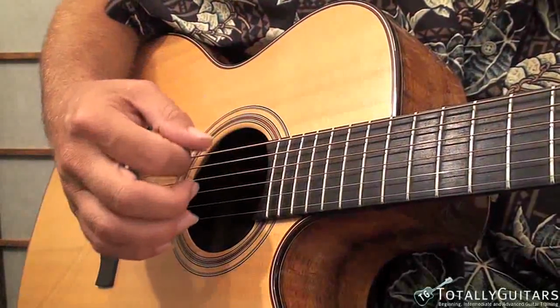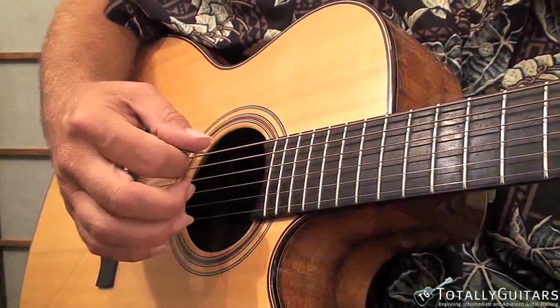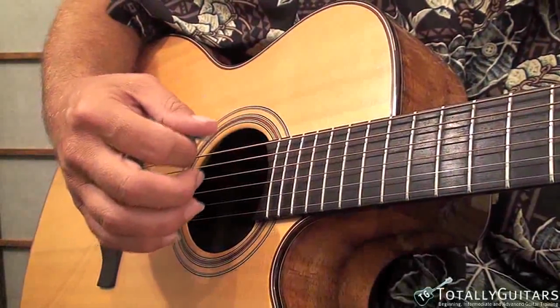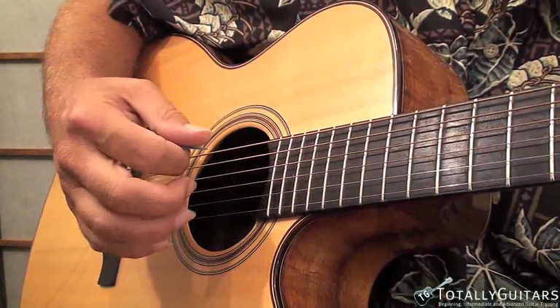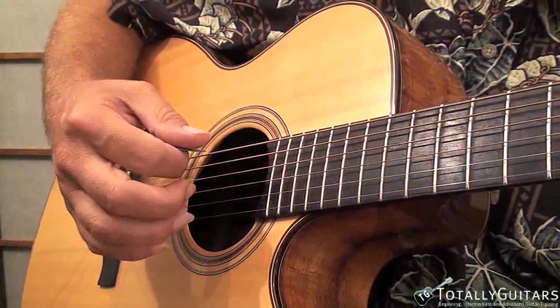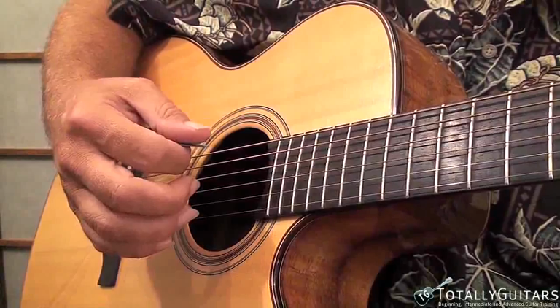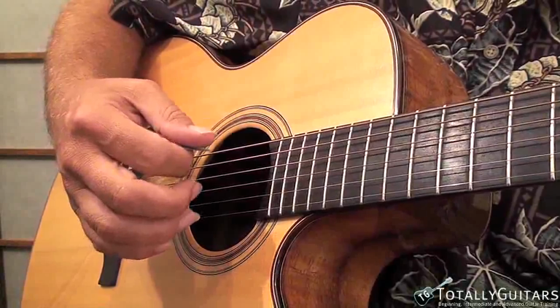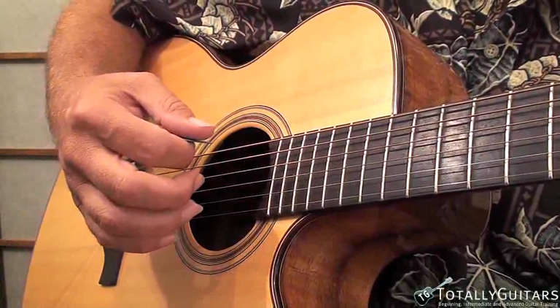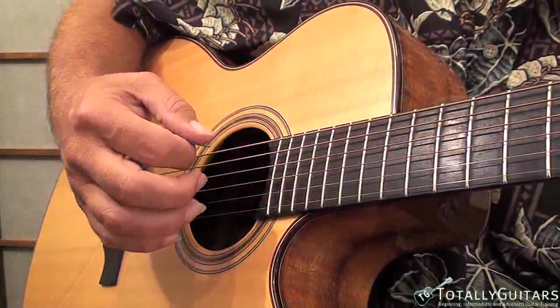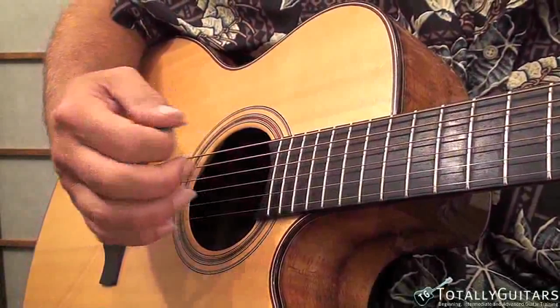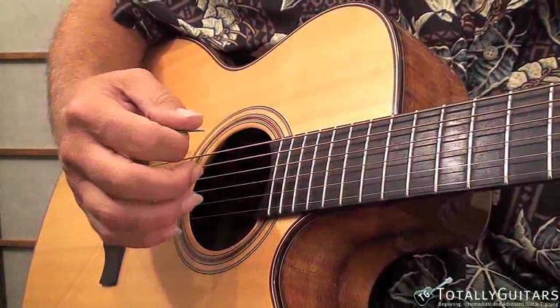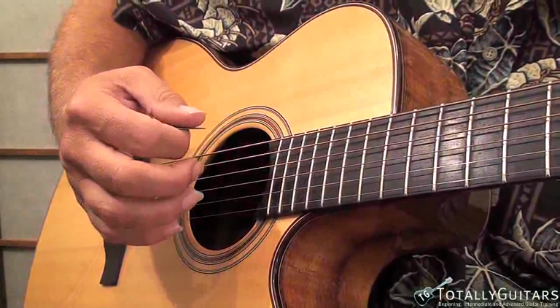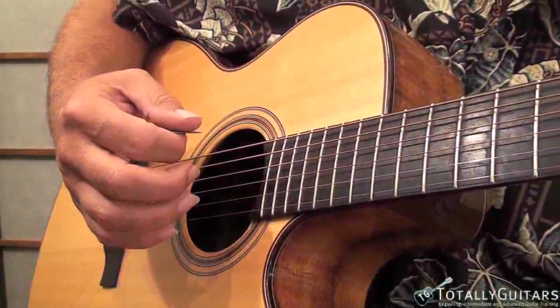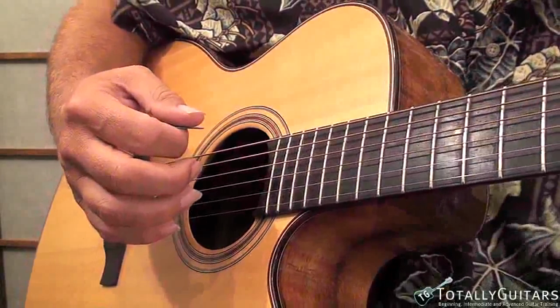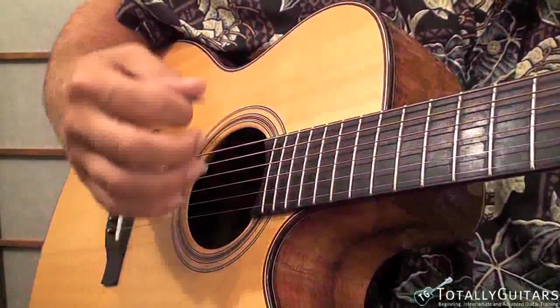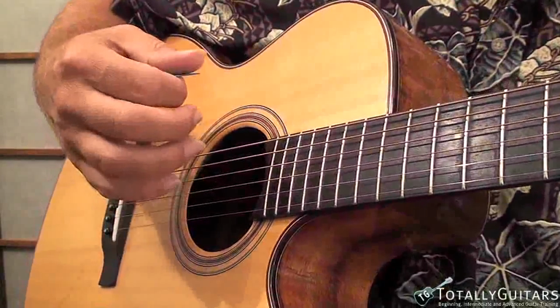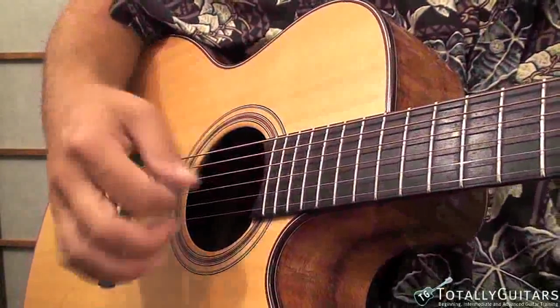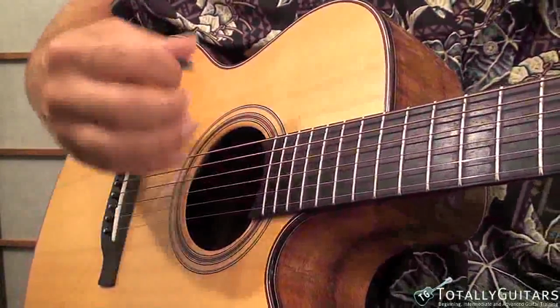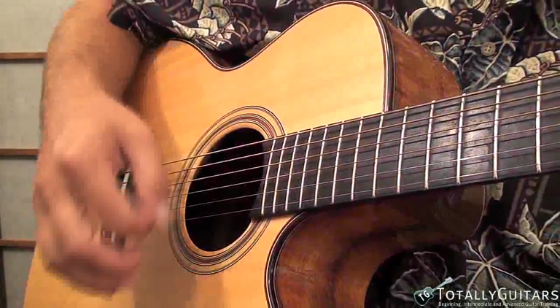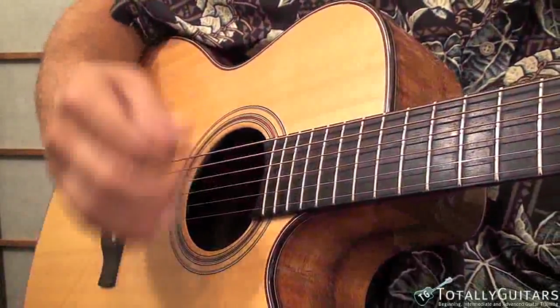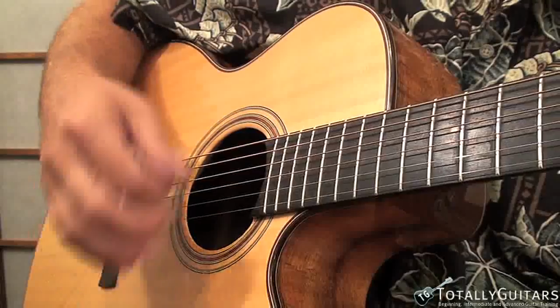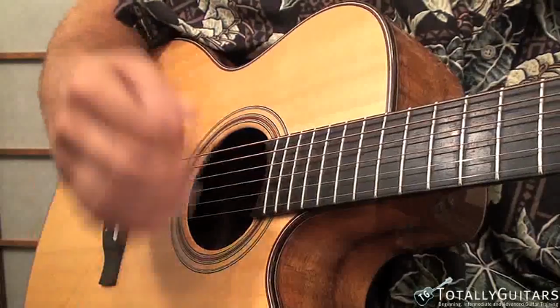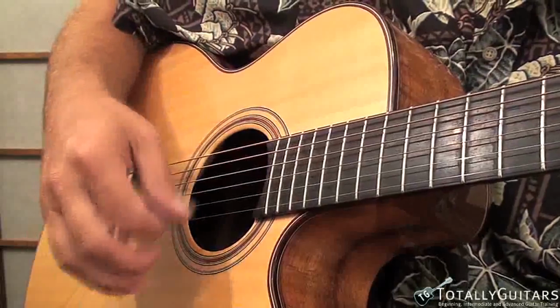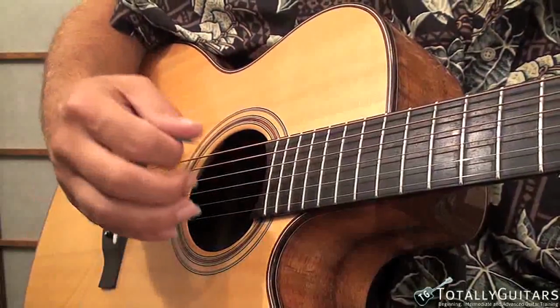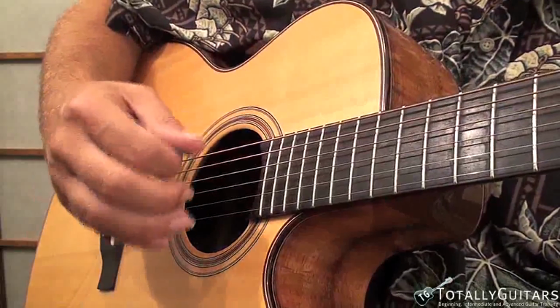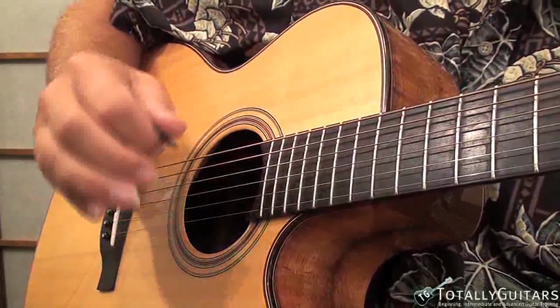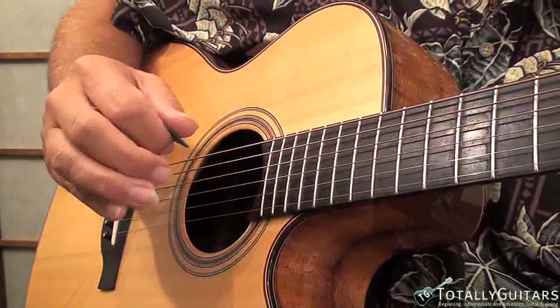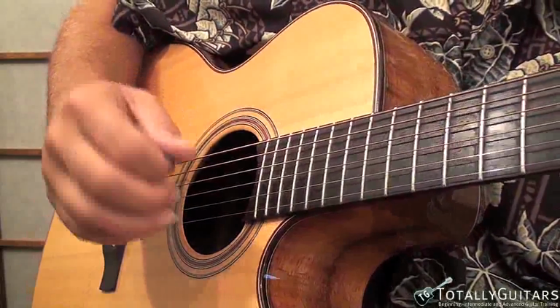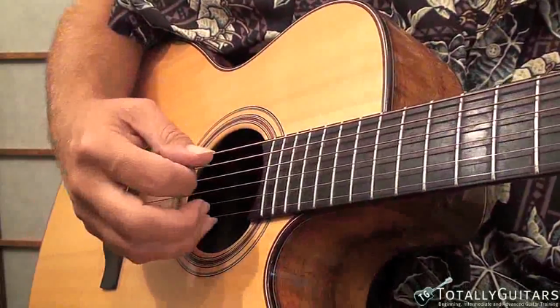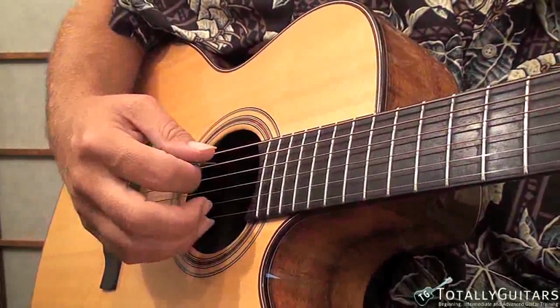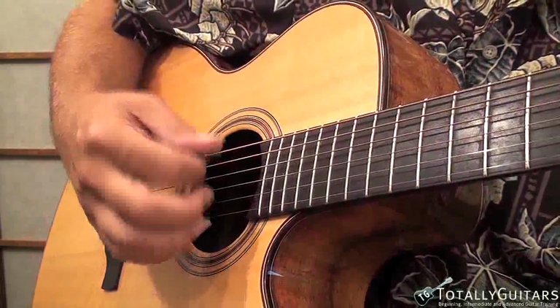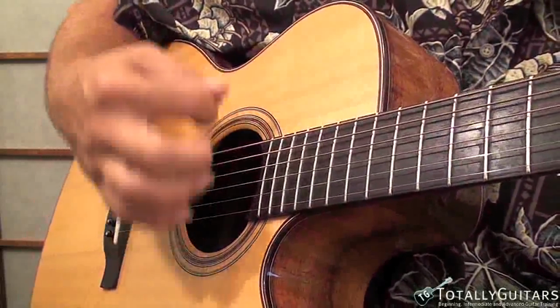This is one of the standard strums we use in all kinds of songs — I sometimes refer to it as the folk strum: down, down, up, up, down, up. The whole song could be played with that.